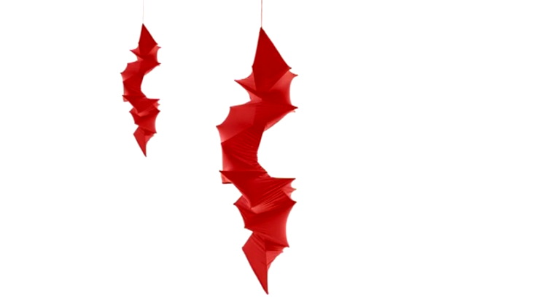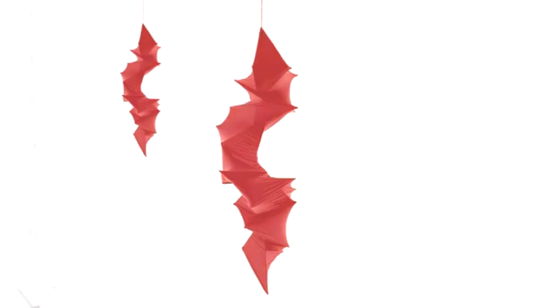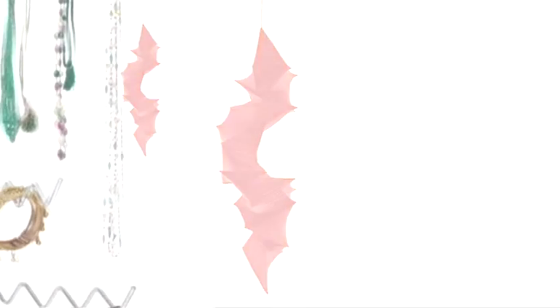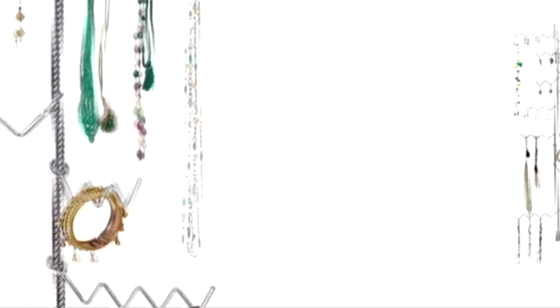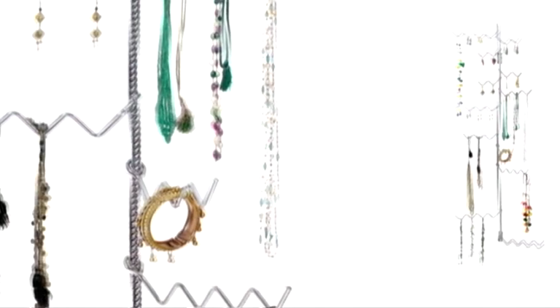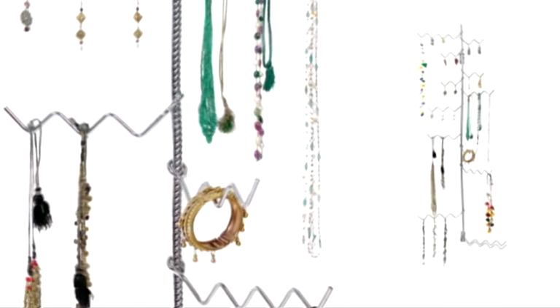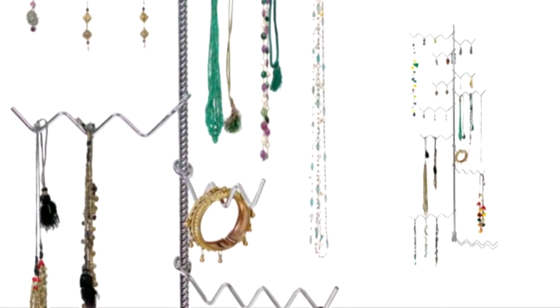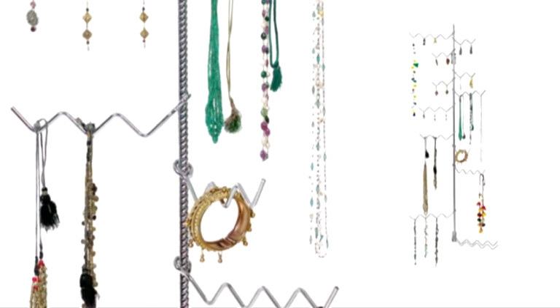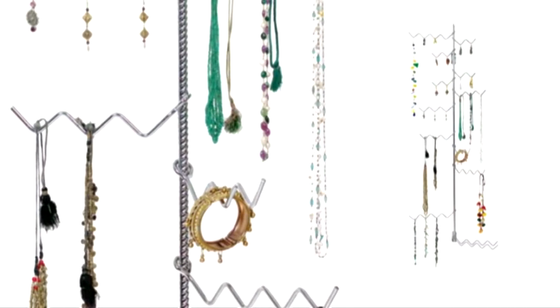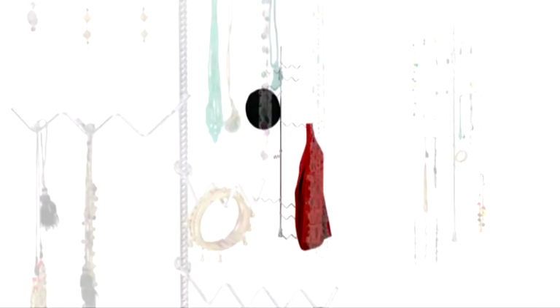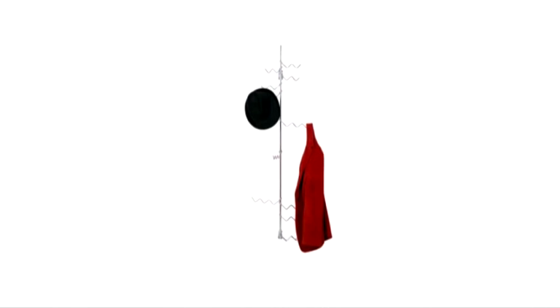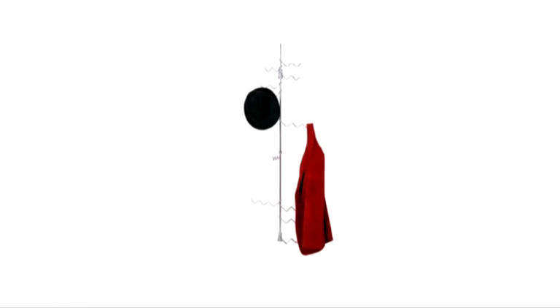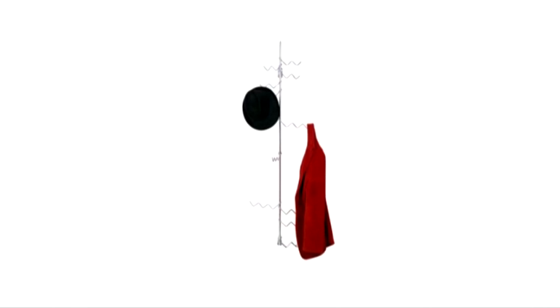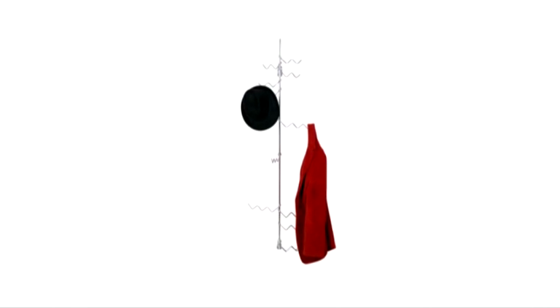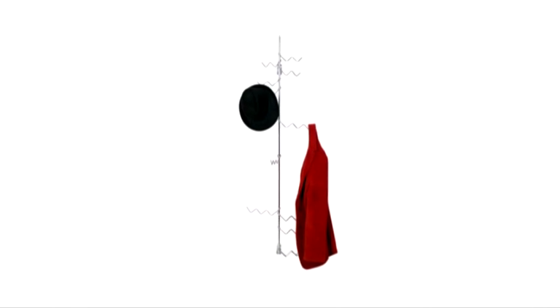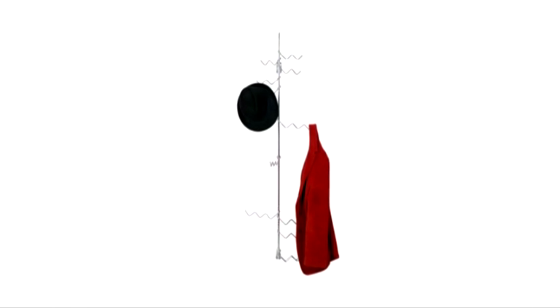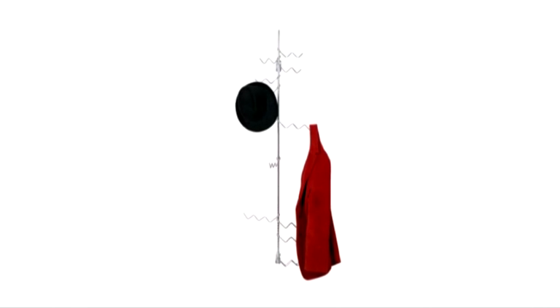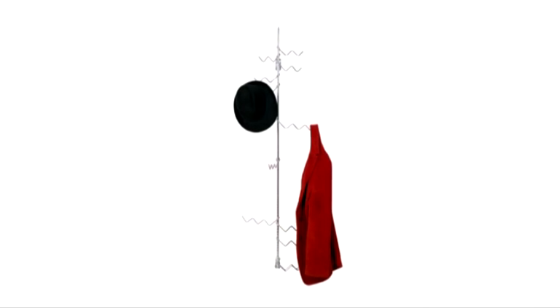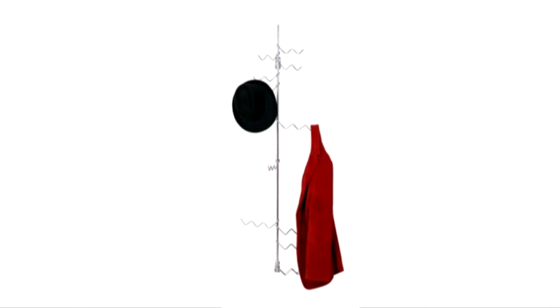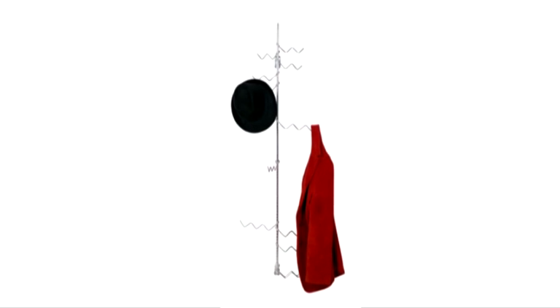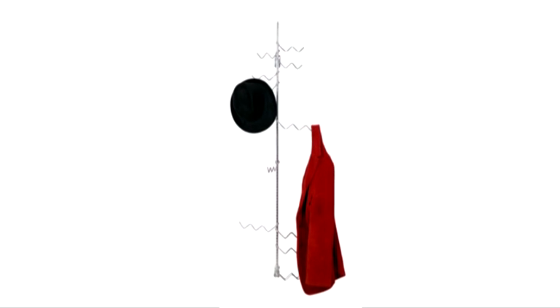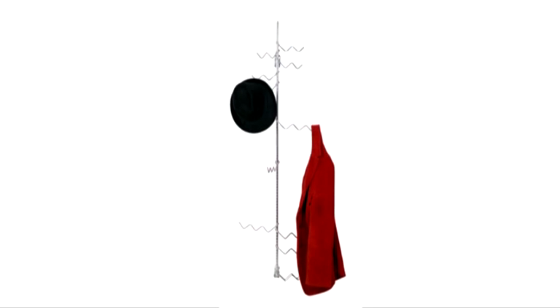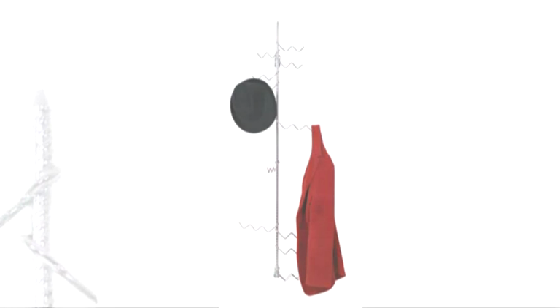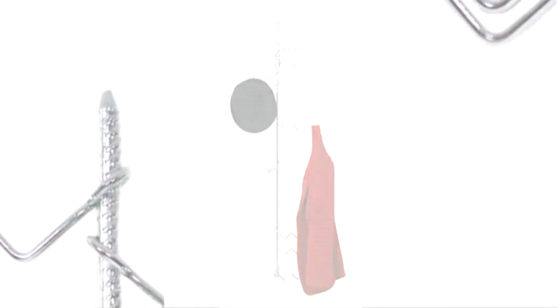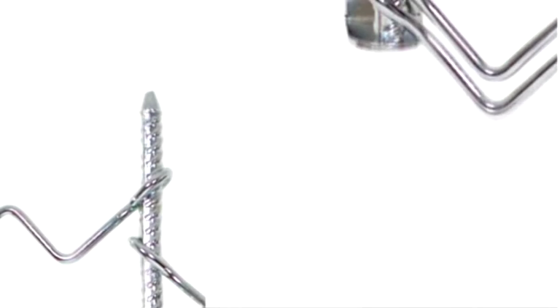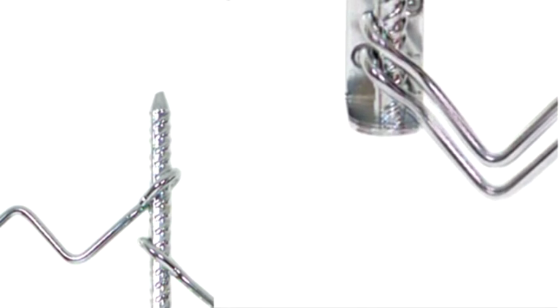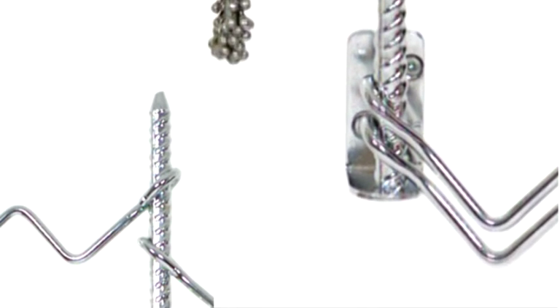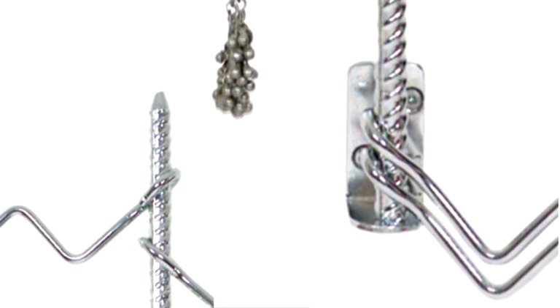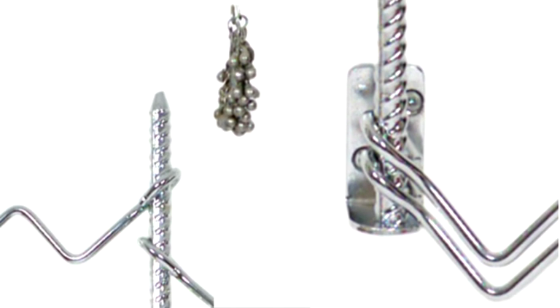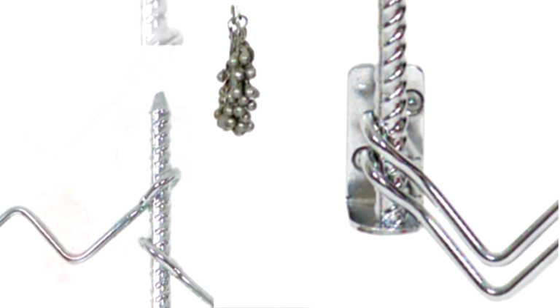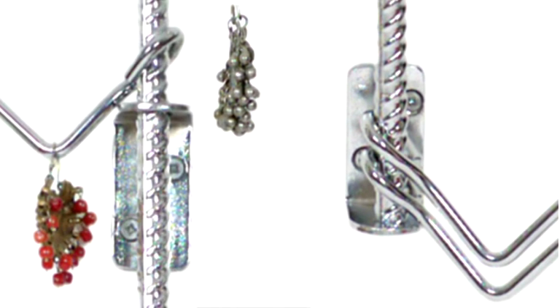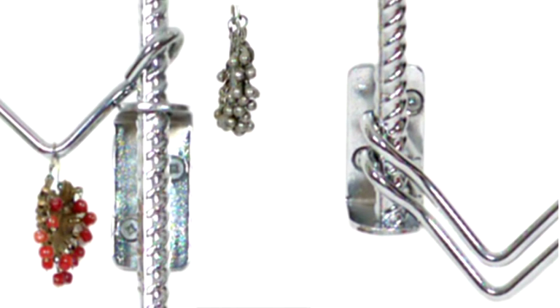The essence of her work is that it must be useful, with the identity of its material recognisable. For example, iron must look like iron and not try to imitate another material.